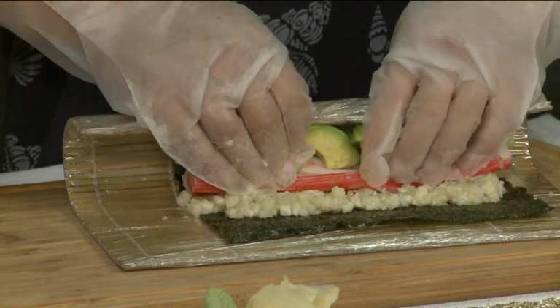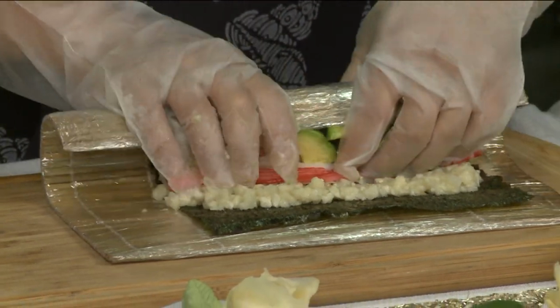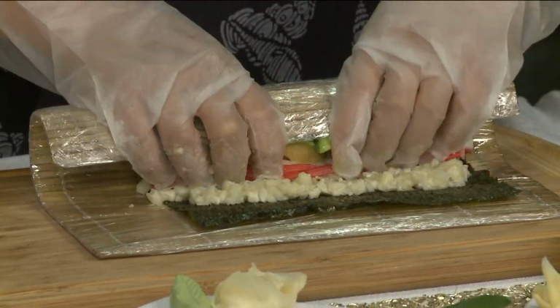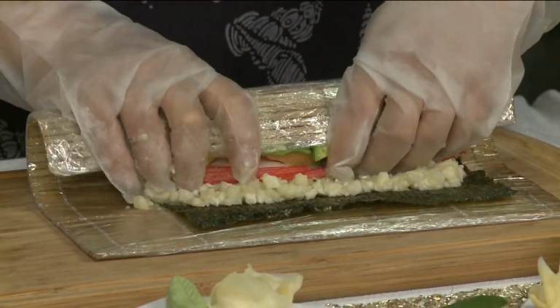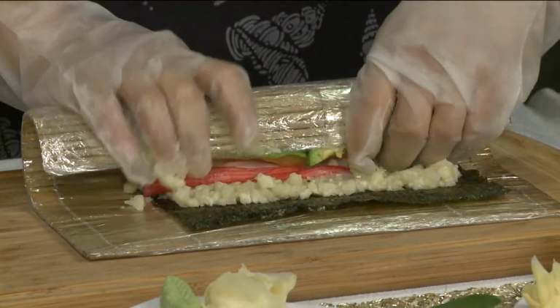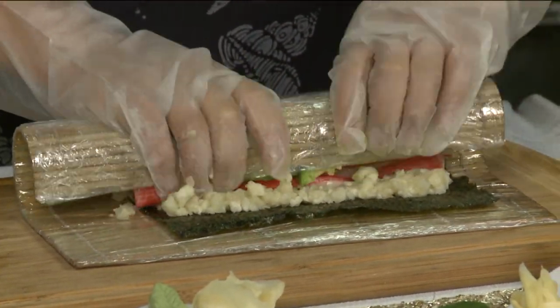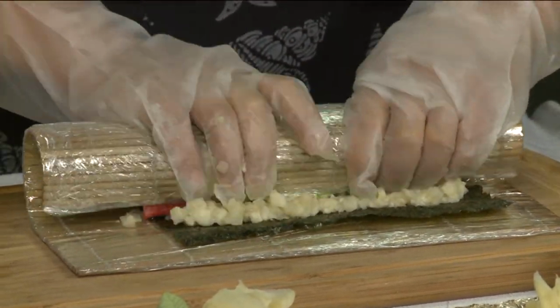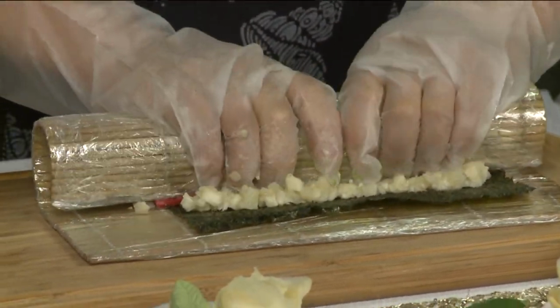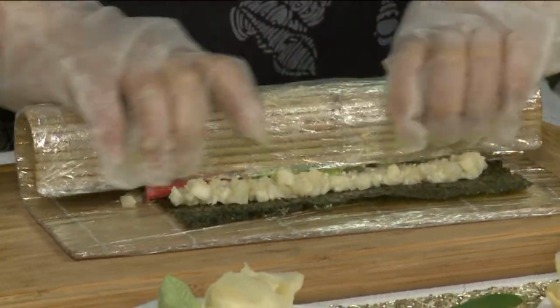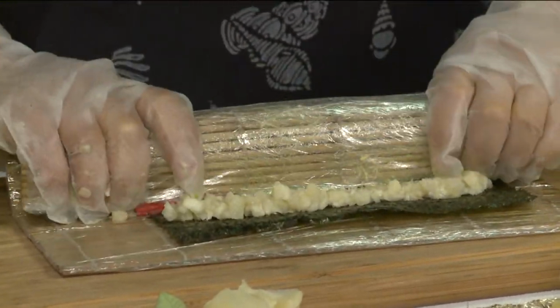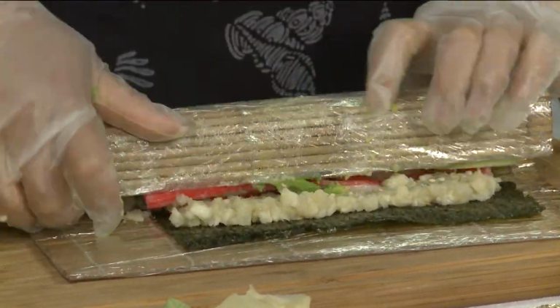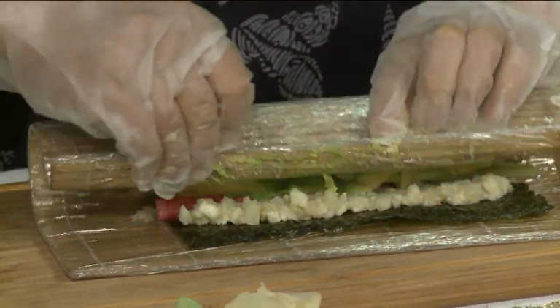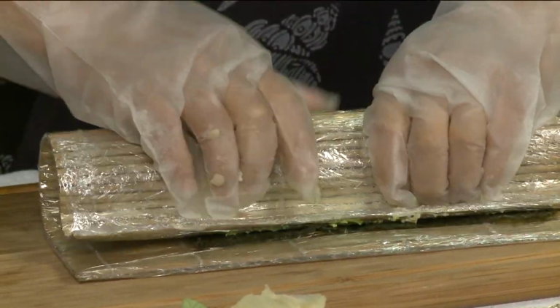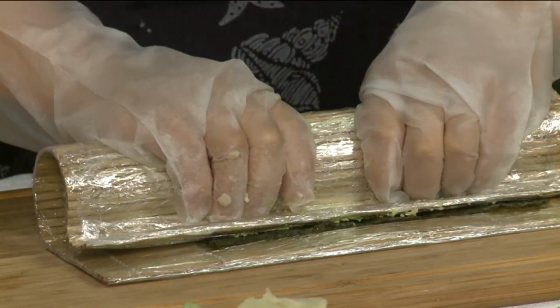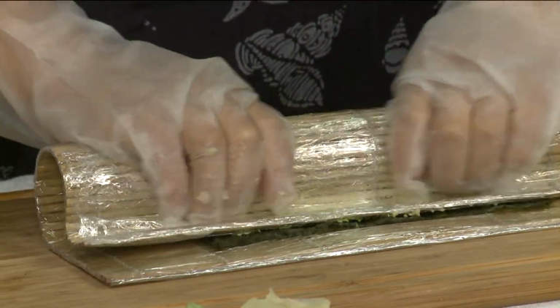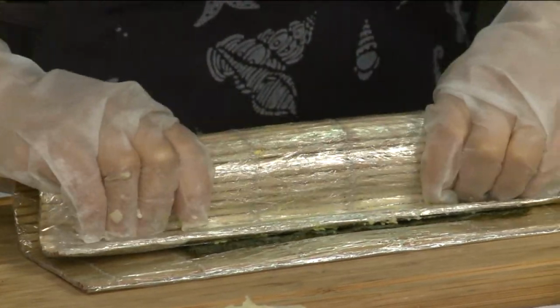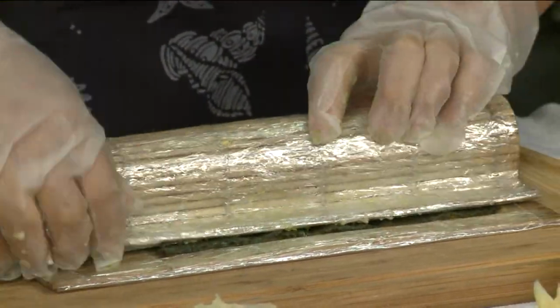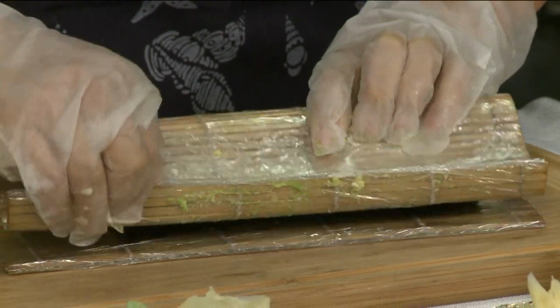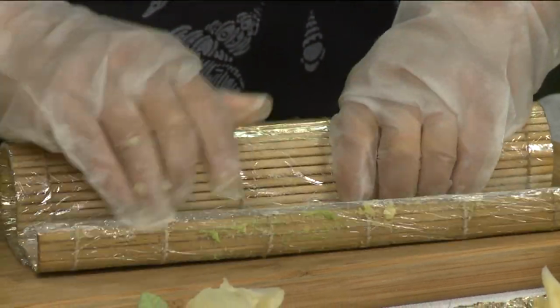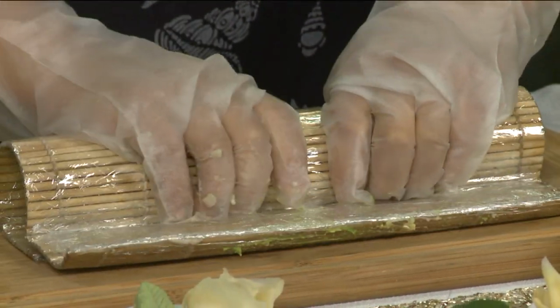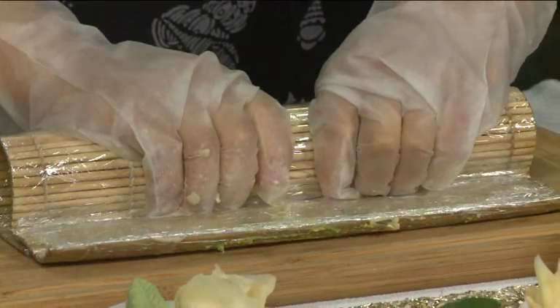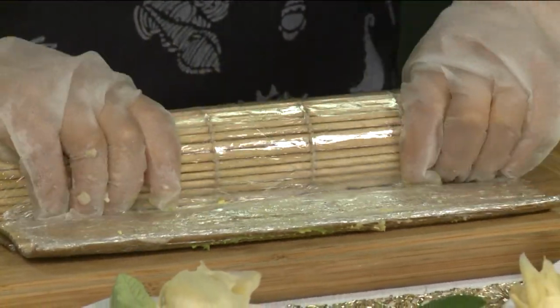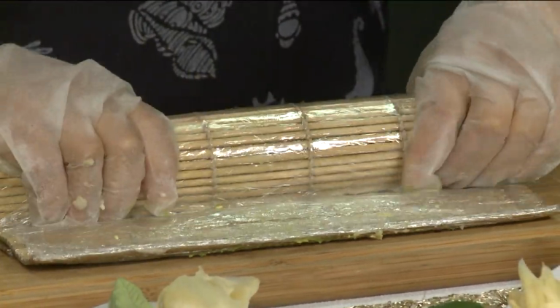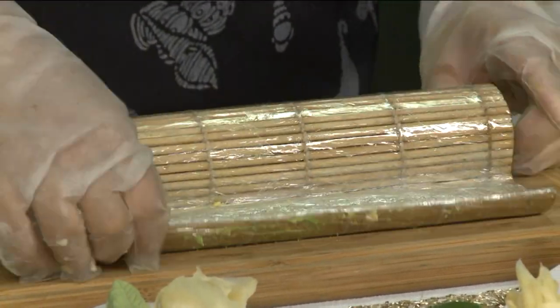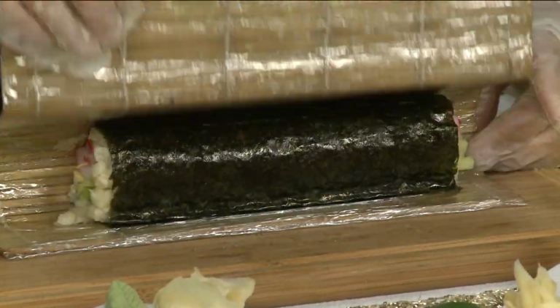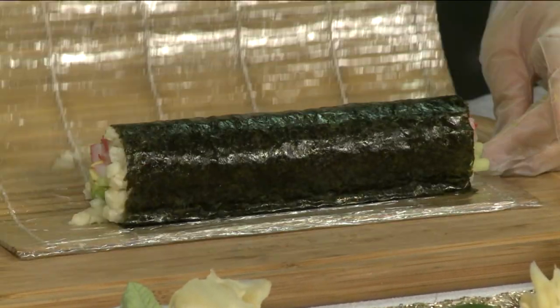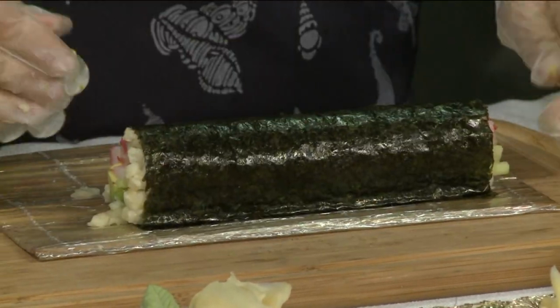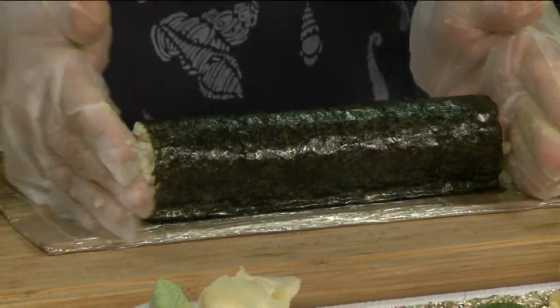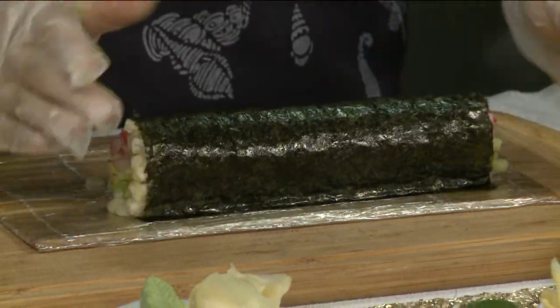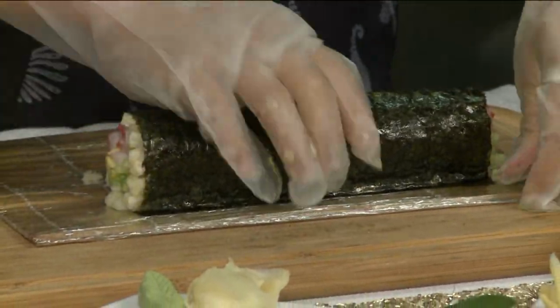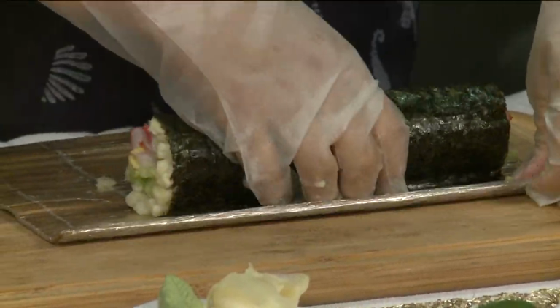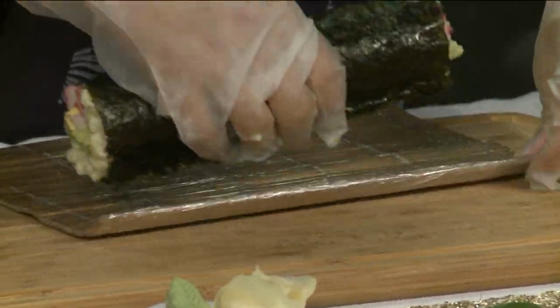Then we add sushi seasoning, which is a little bit of vinegar, some sugar, salt, and then it's made exactly like you would a regular sushi roll. And you can't taste the difference? We'll let you be the judge.